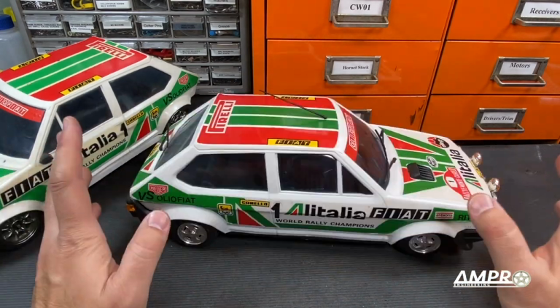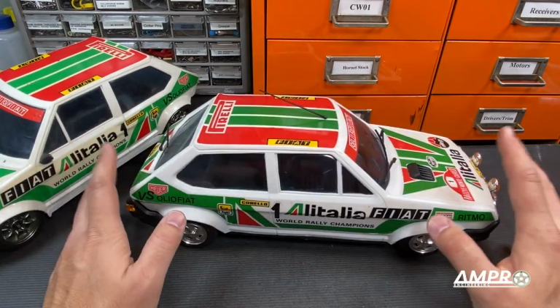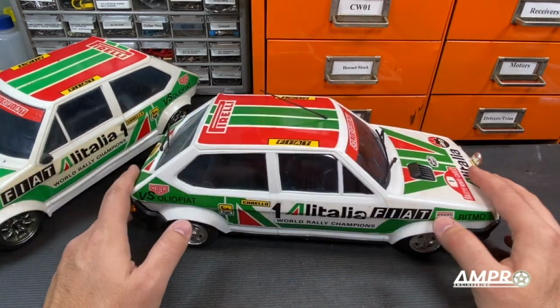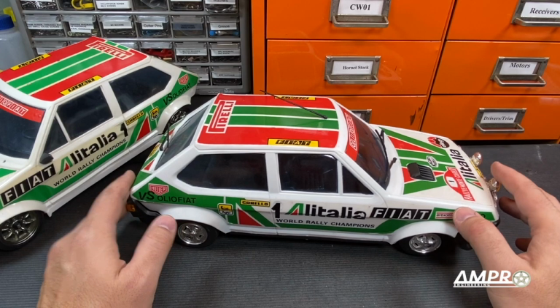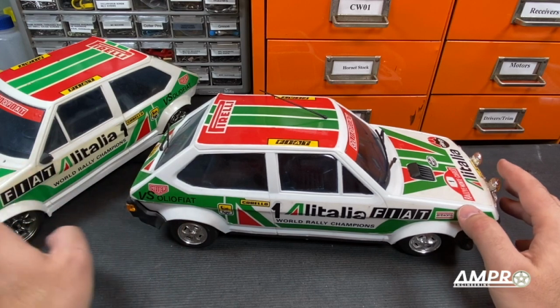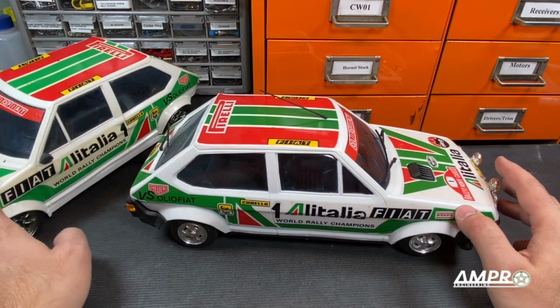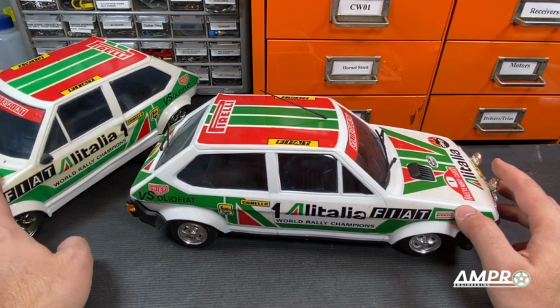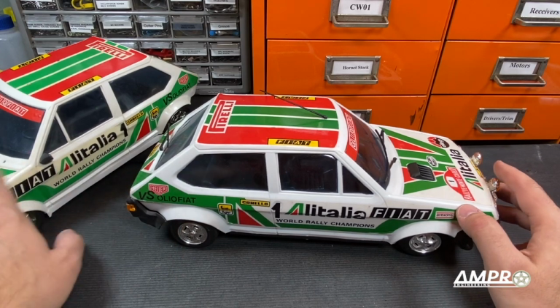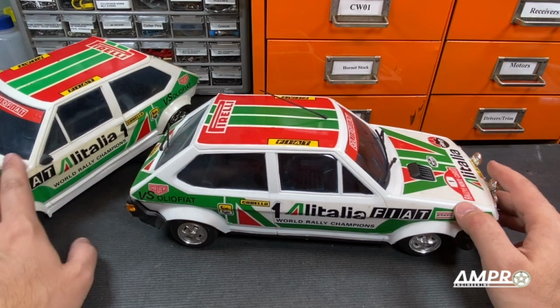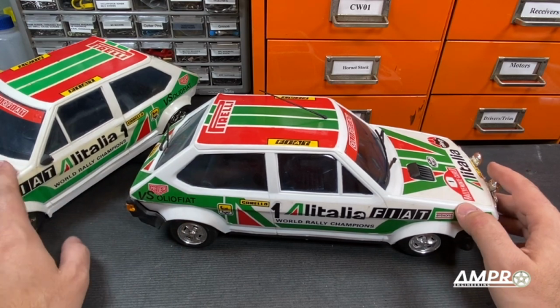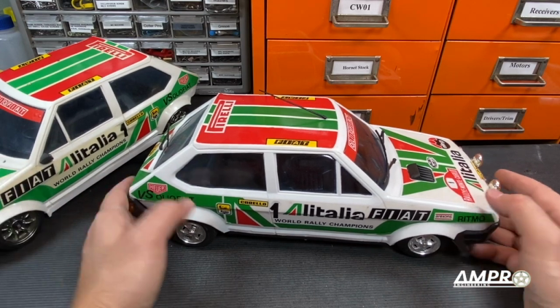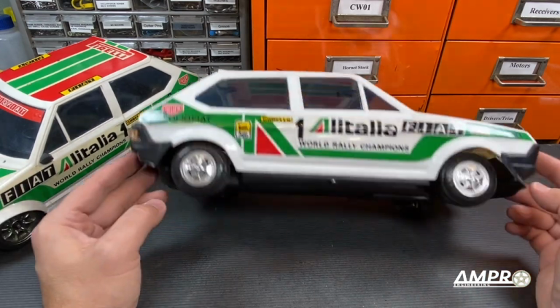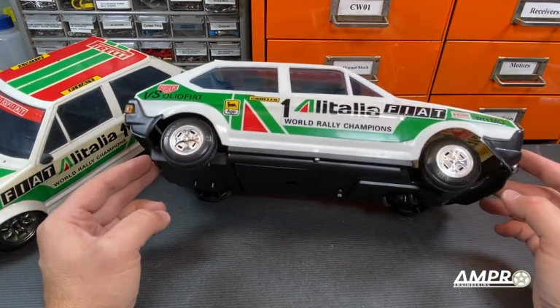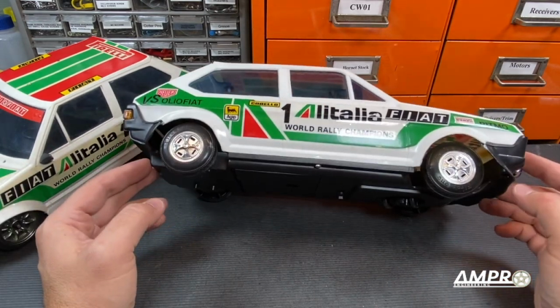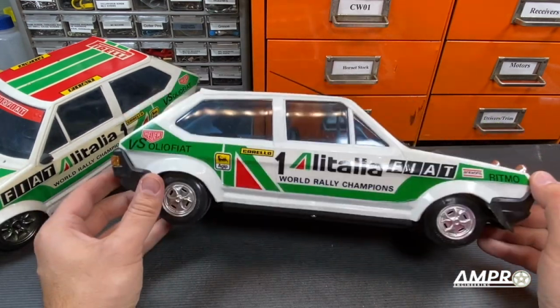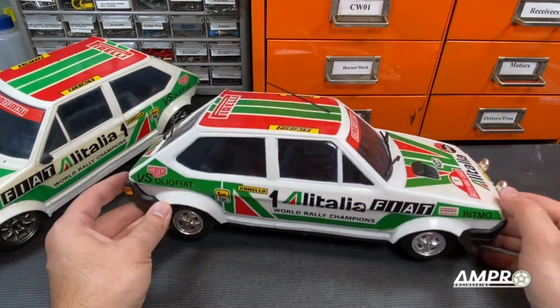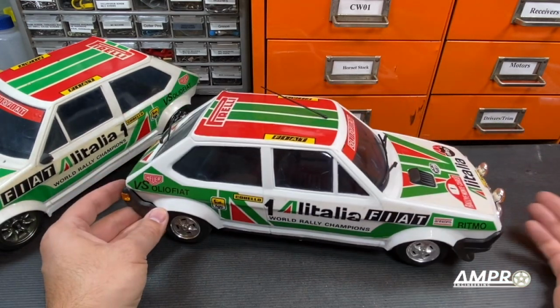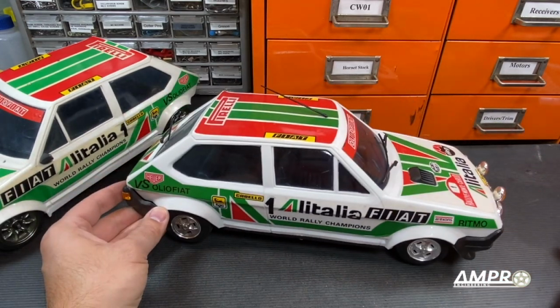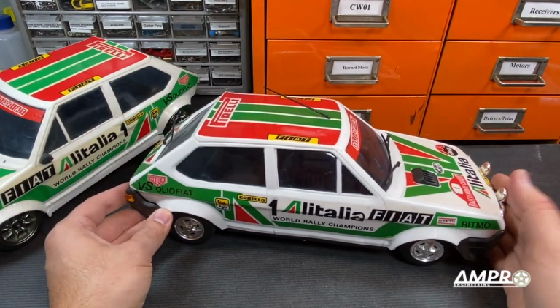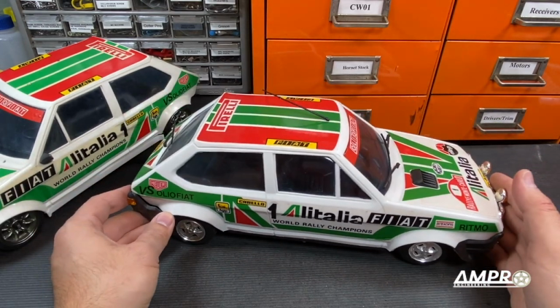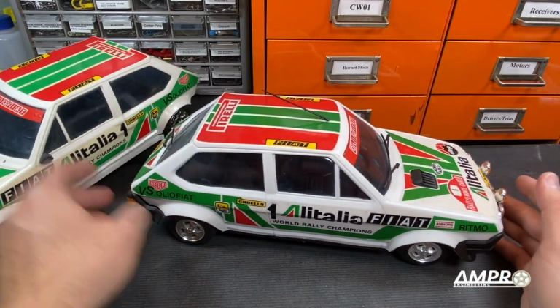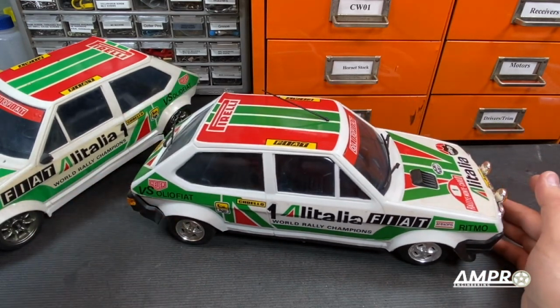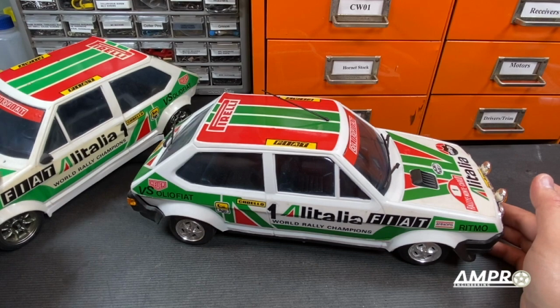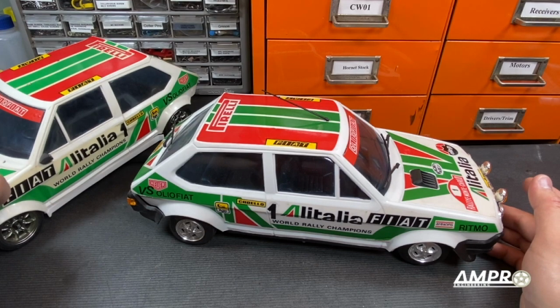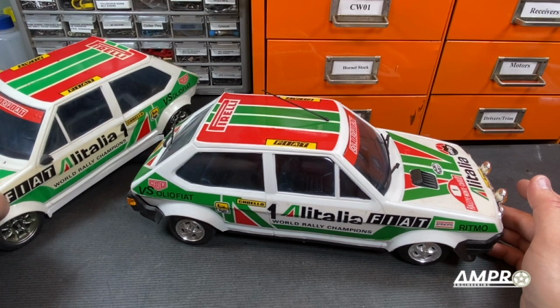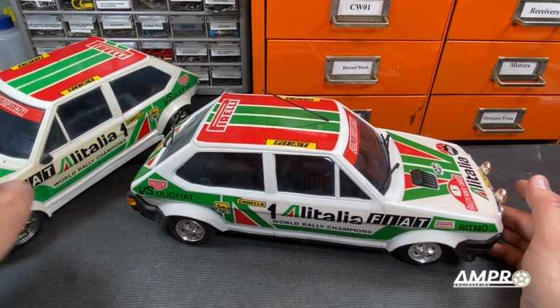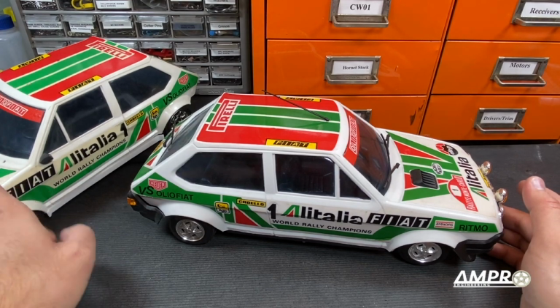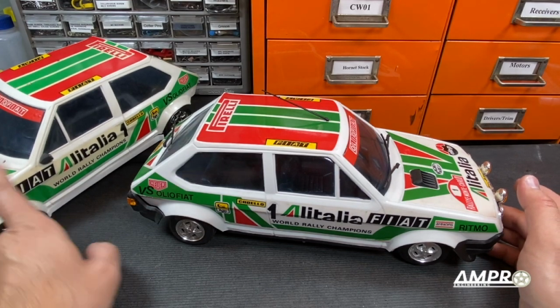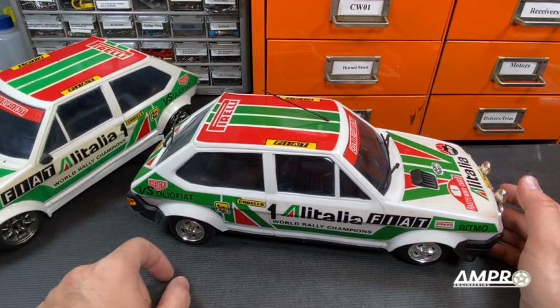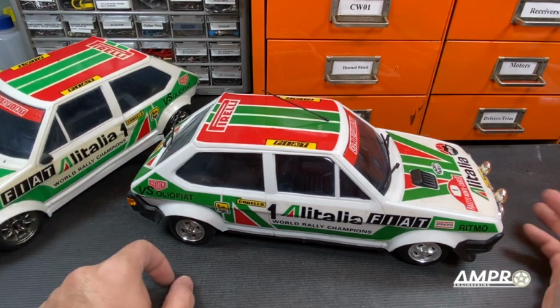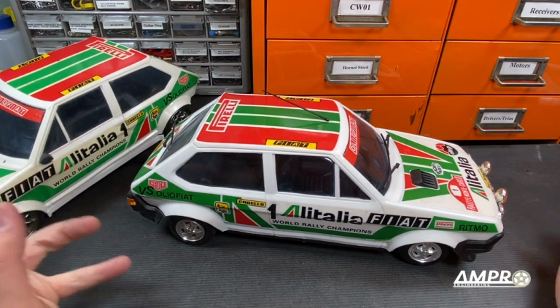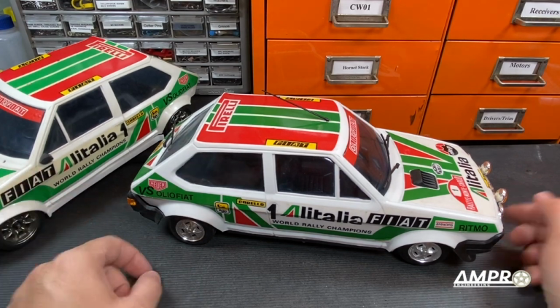The good news is I made no modification to this body — I just modified the bottom. So I'm going to pull the bottom off of this, slap it under this one, put this in the box and get rid of it.